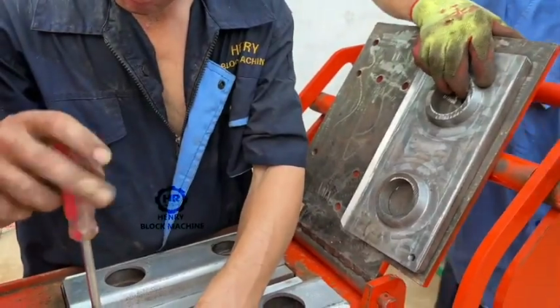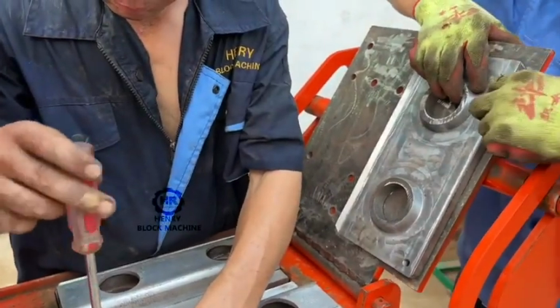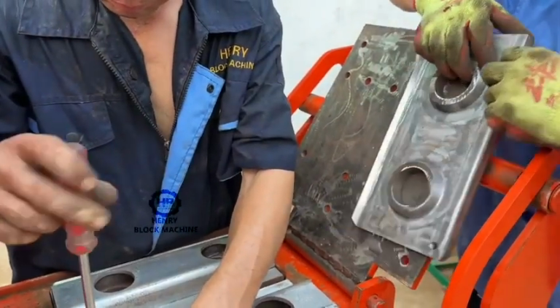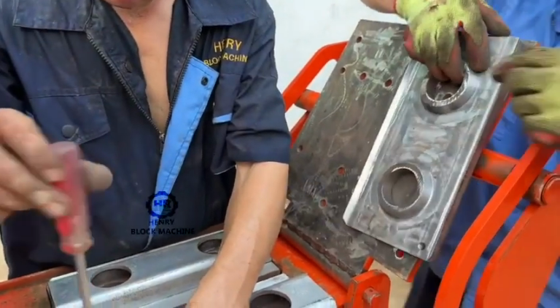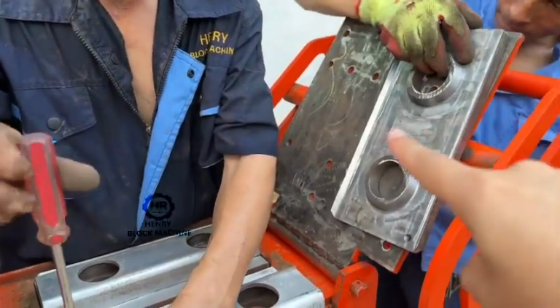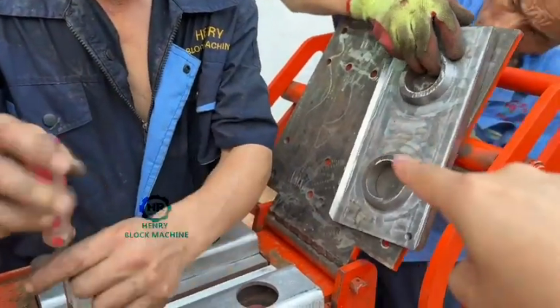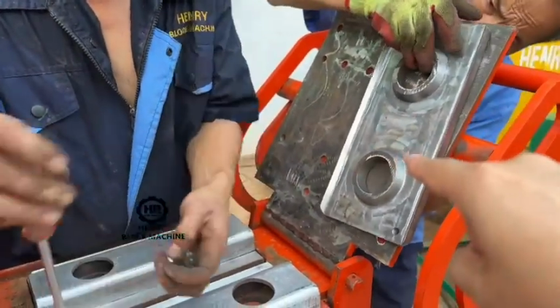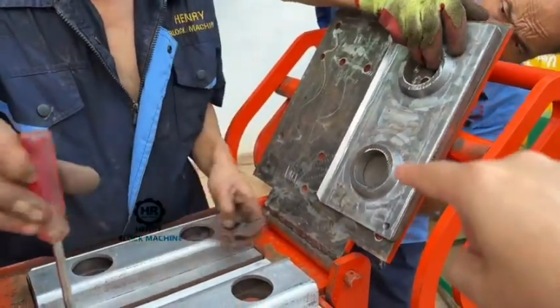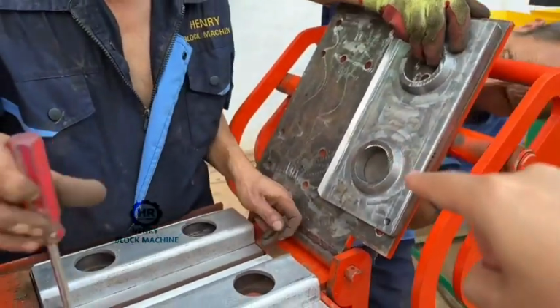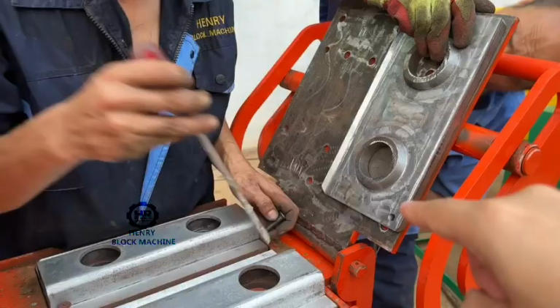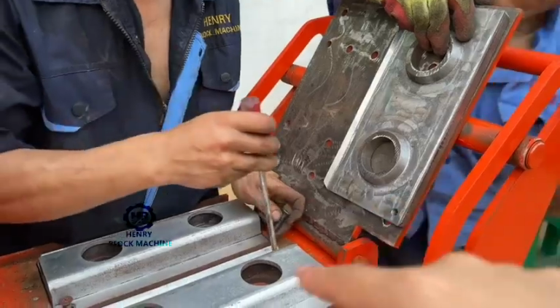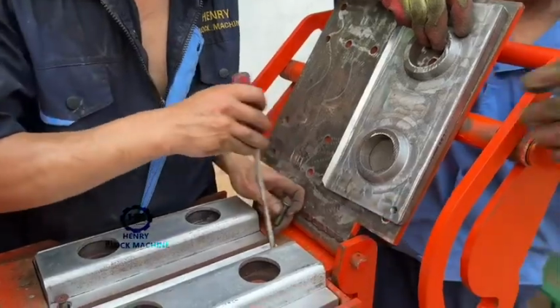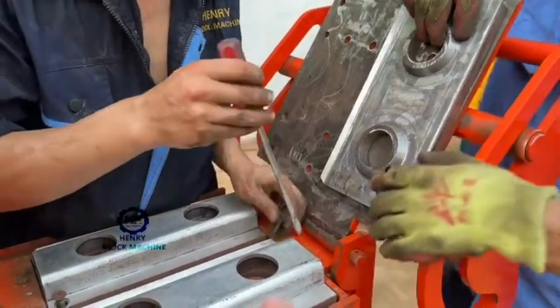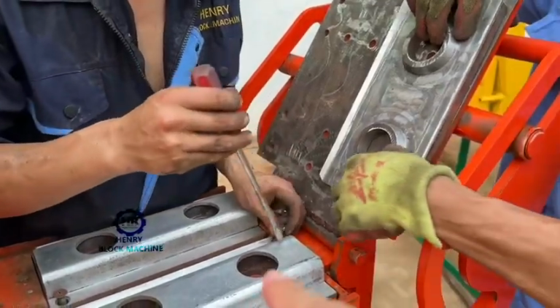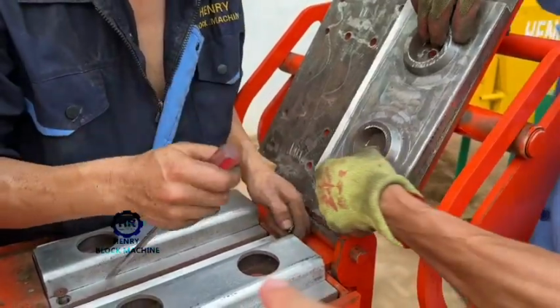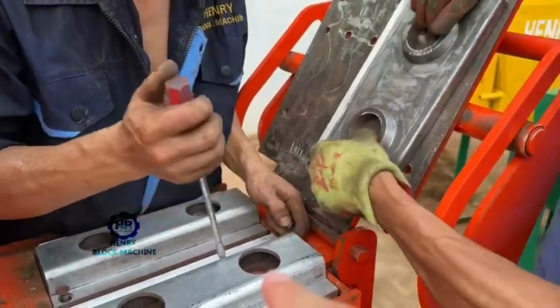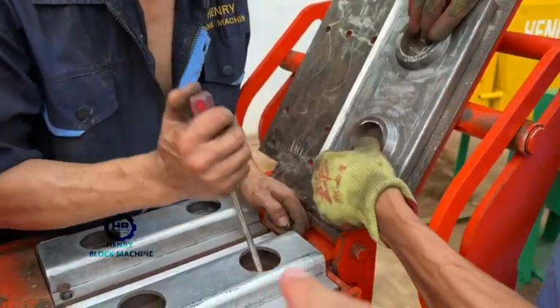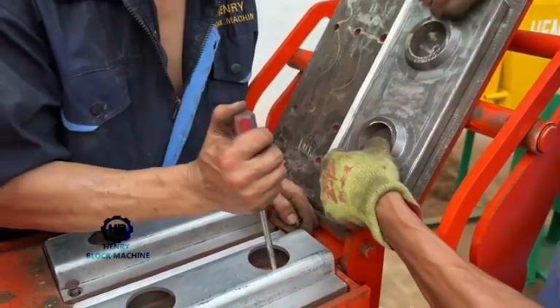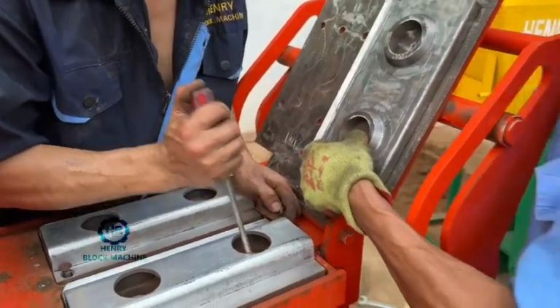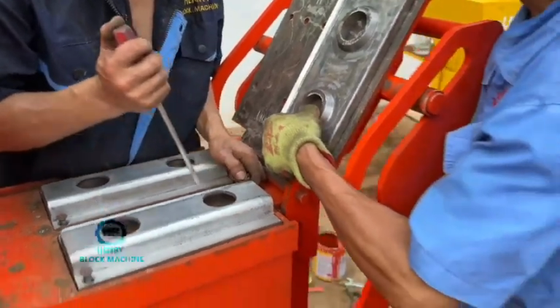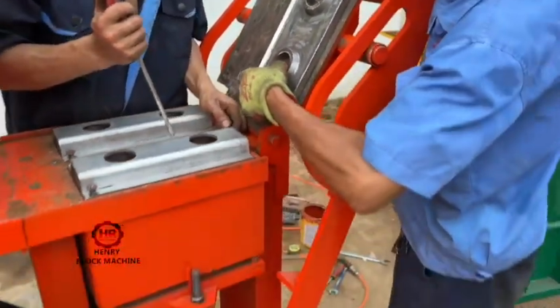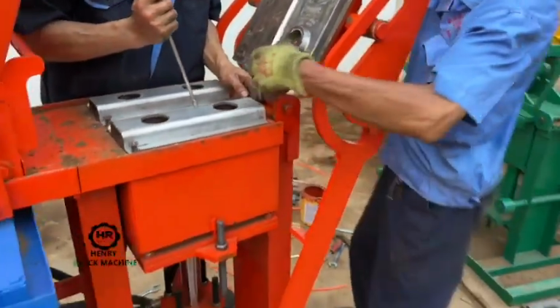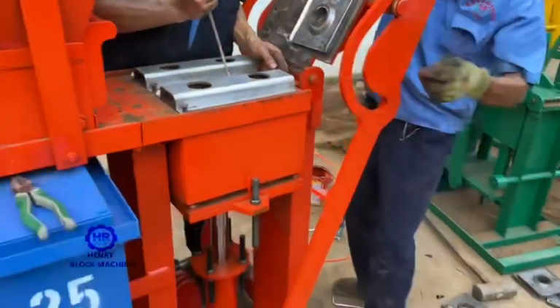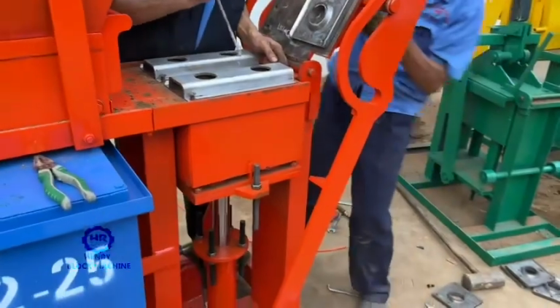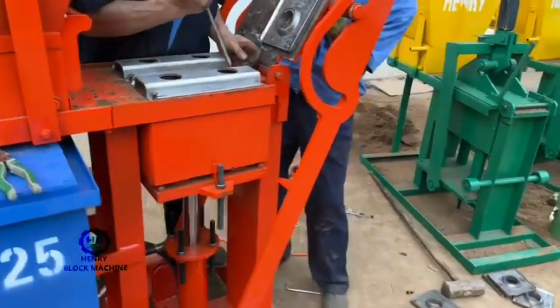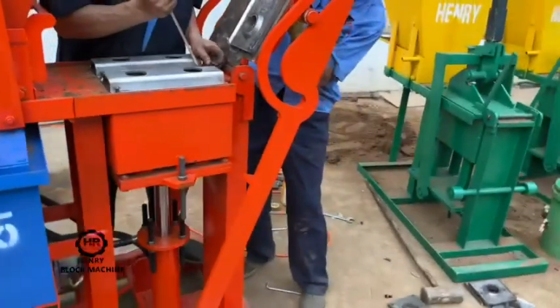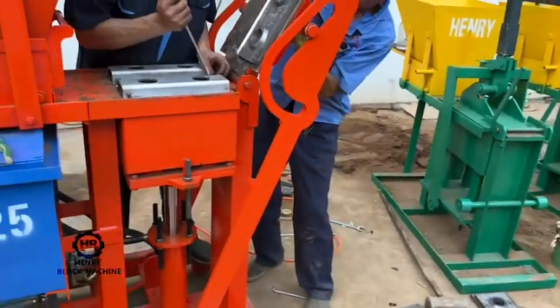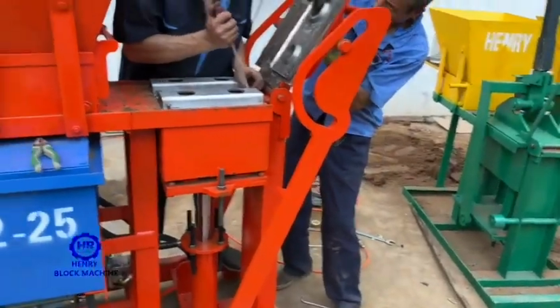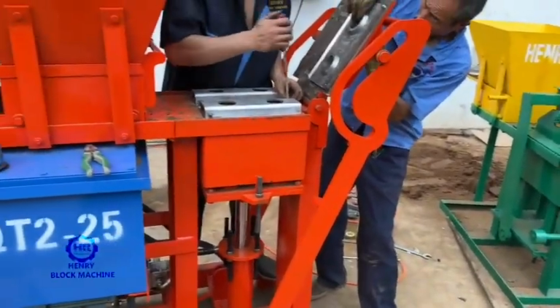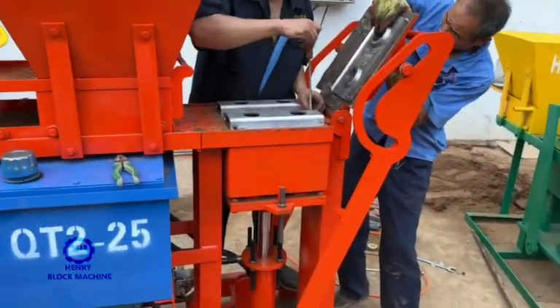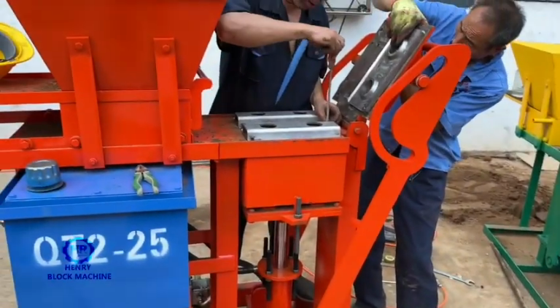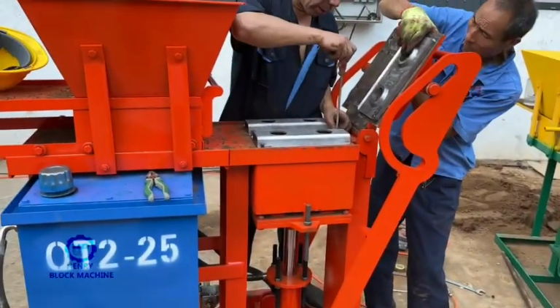I'll fix the new tablets for the U-sheep bricks, that's all, okay? So after you fix the mold, I'll test another one.